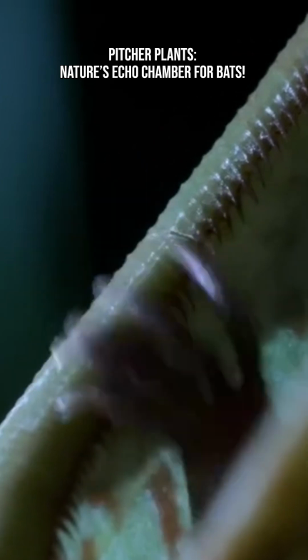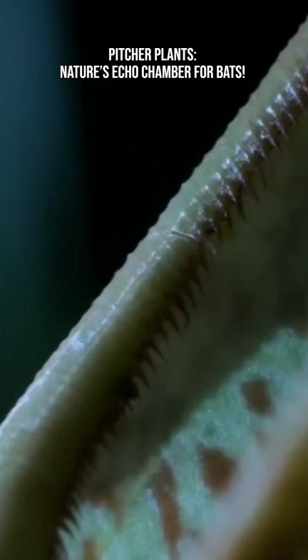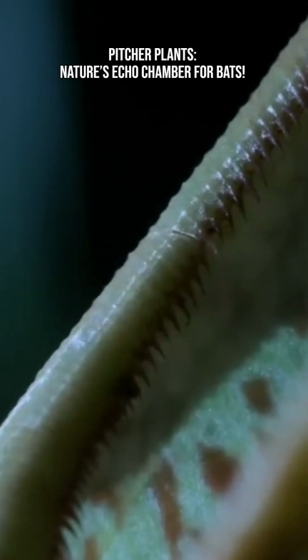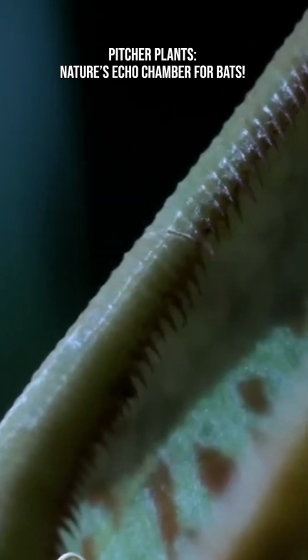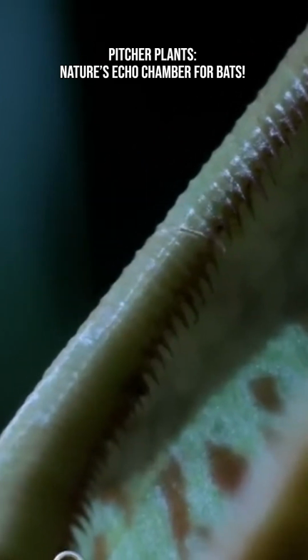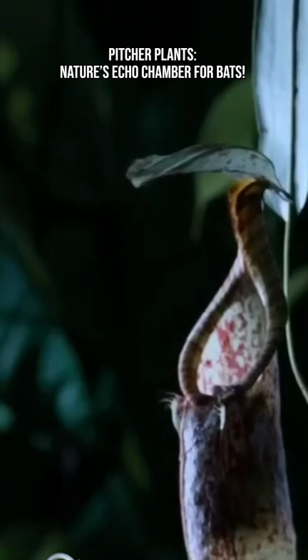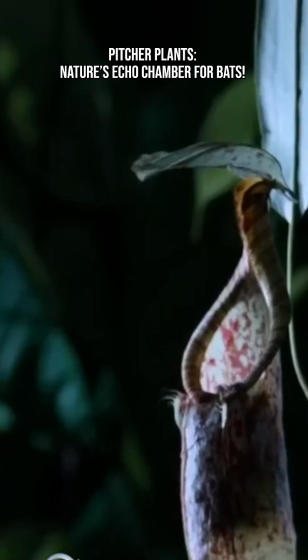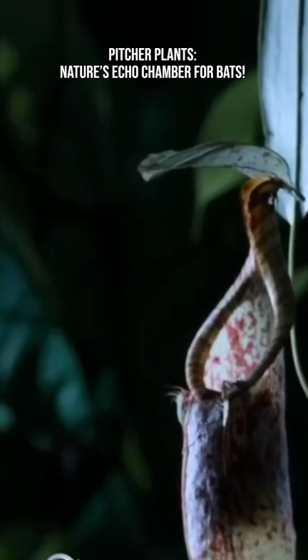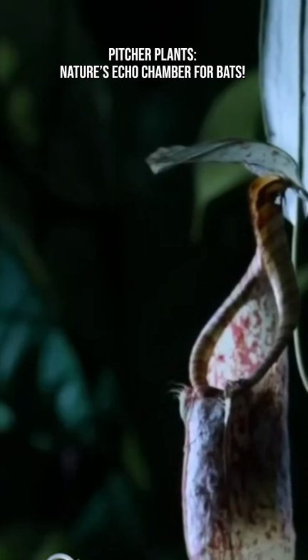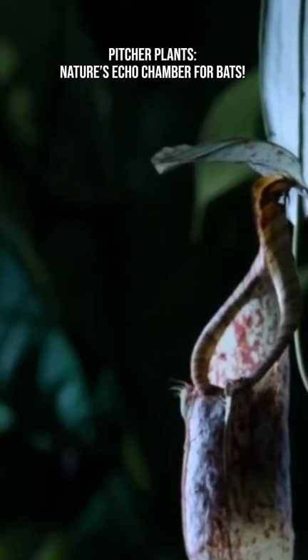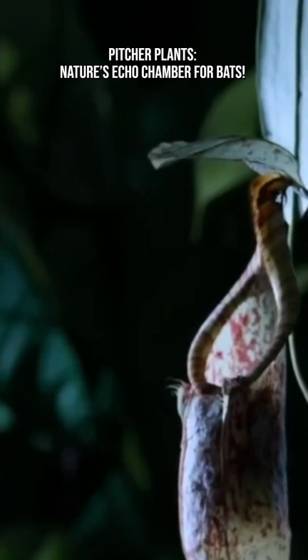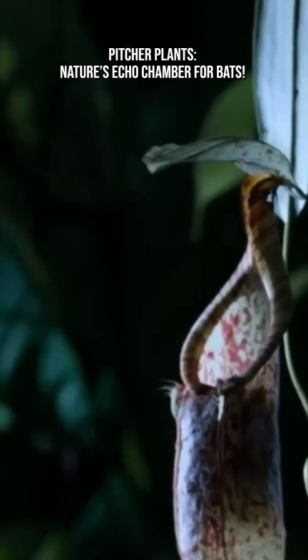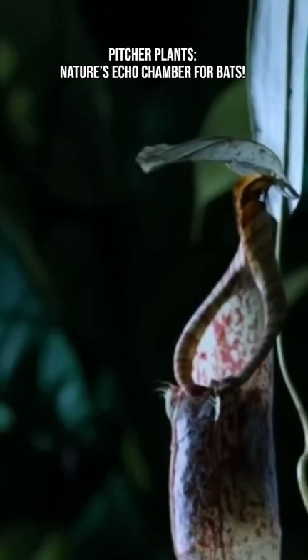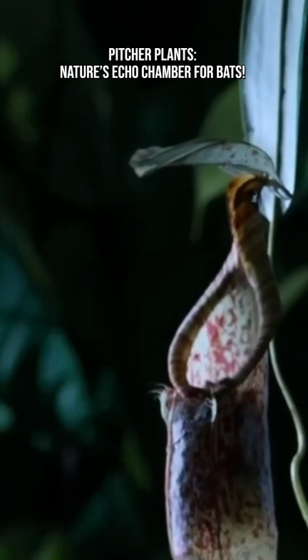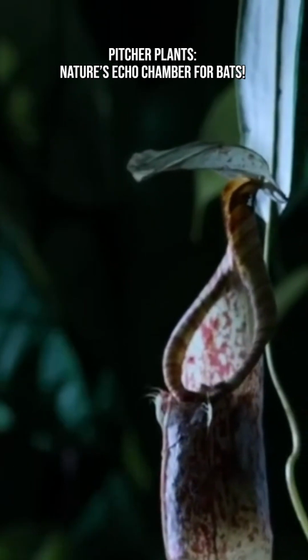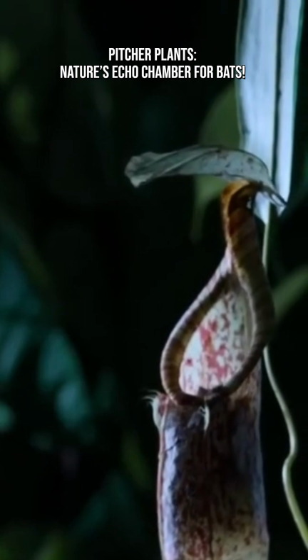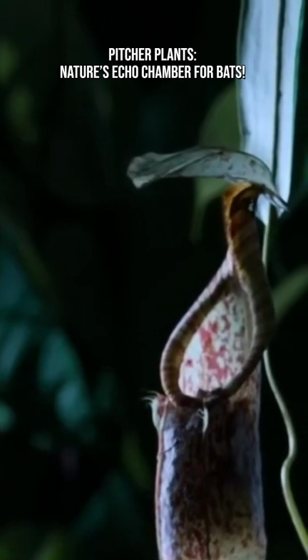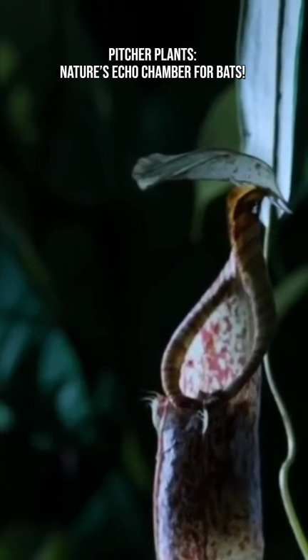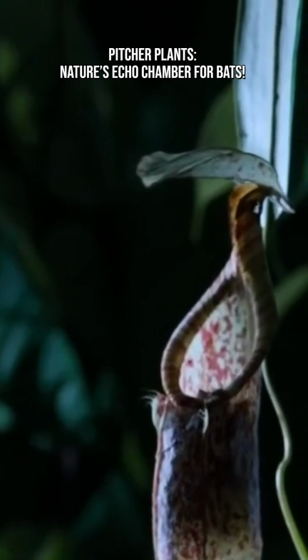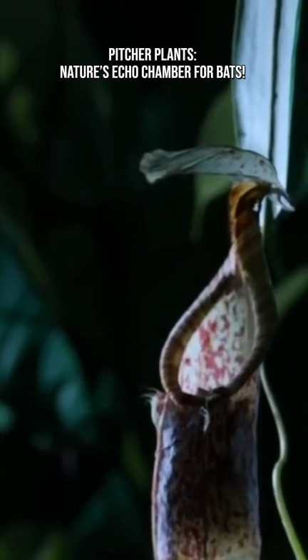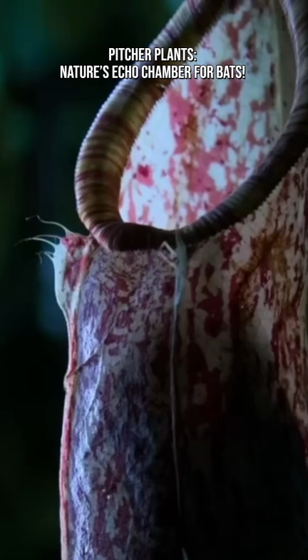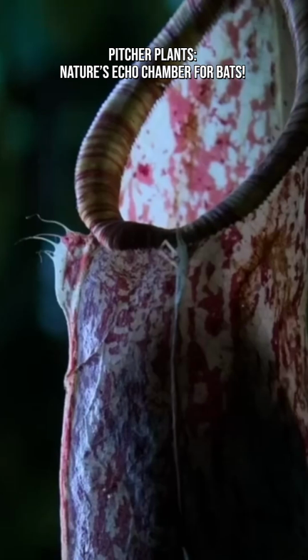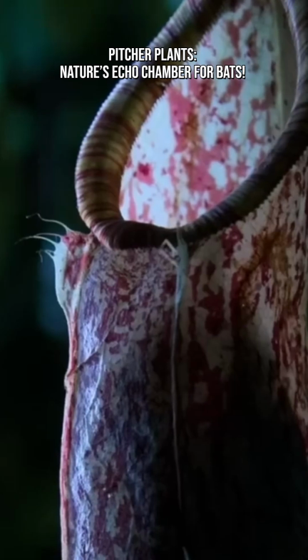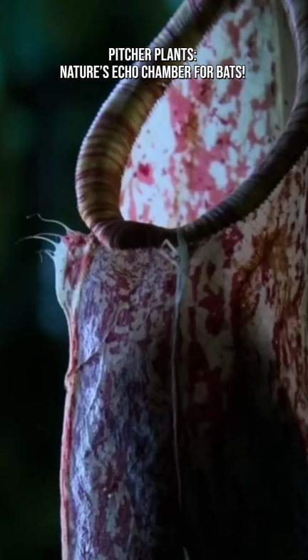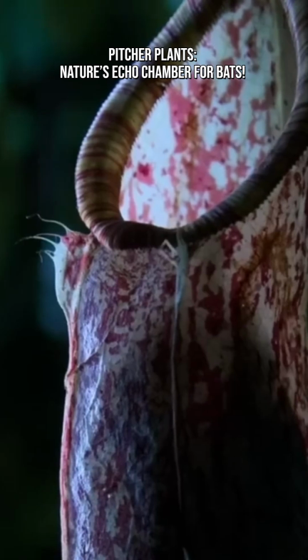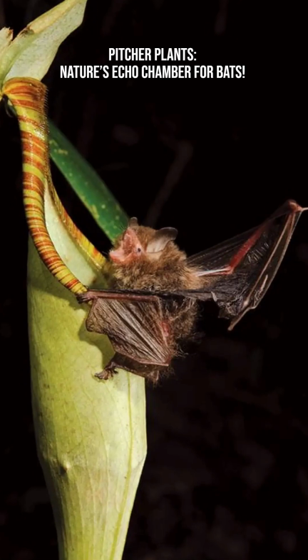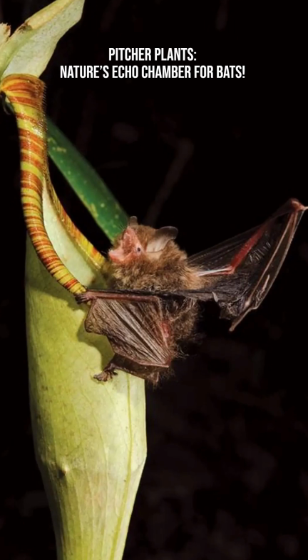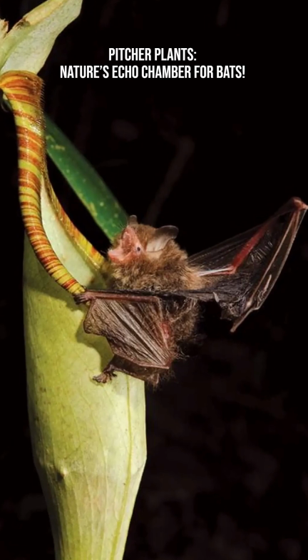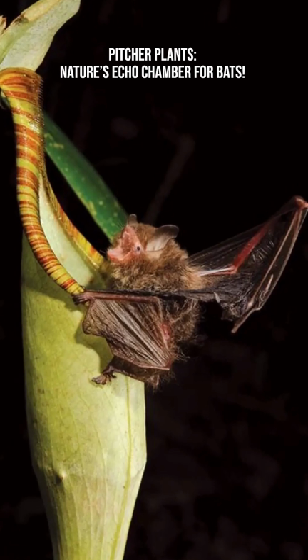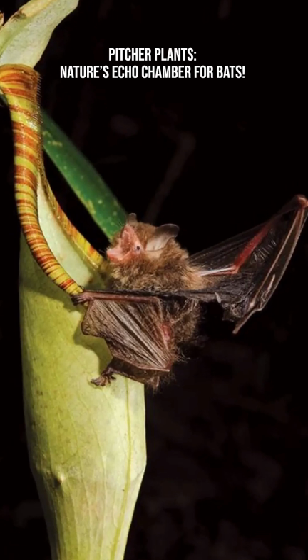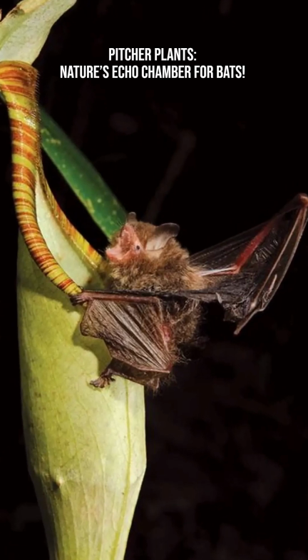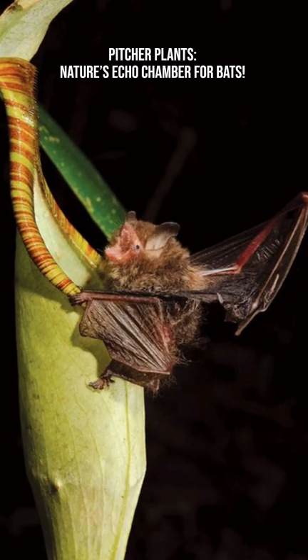For bats, these pitcher plants offer a cool, sheltered roost — protection from rain, predators, and parasites — a quiet resting spot during the day.